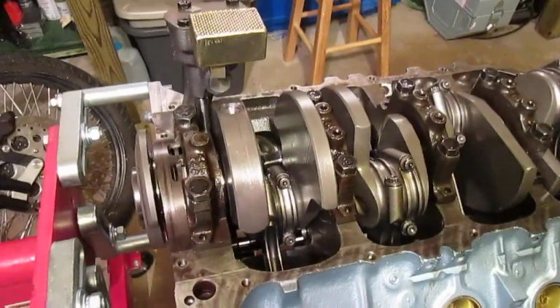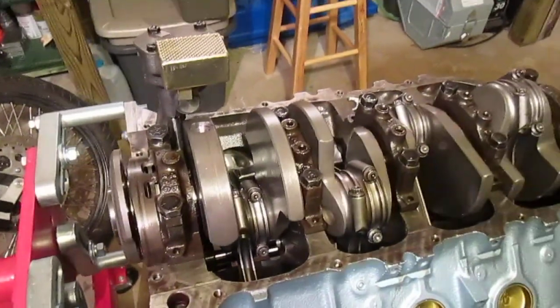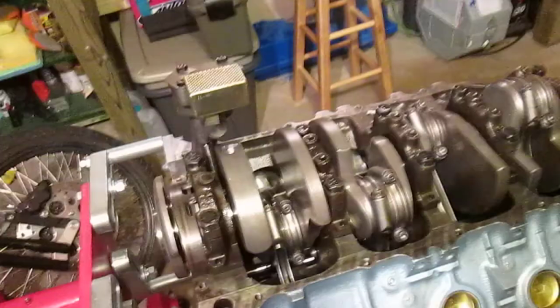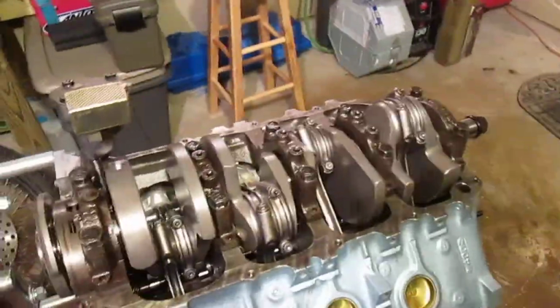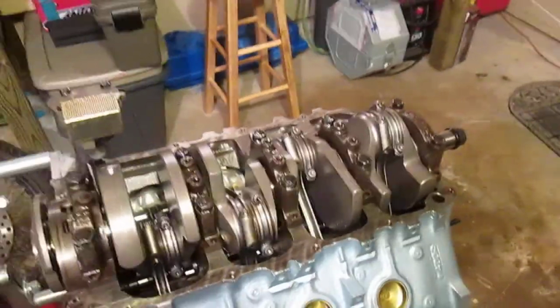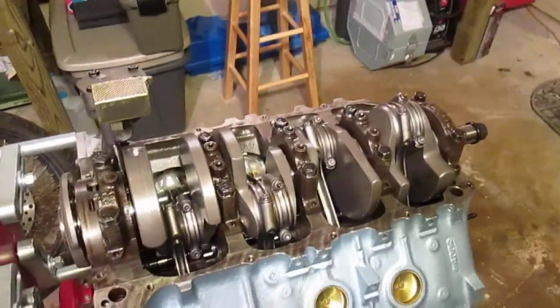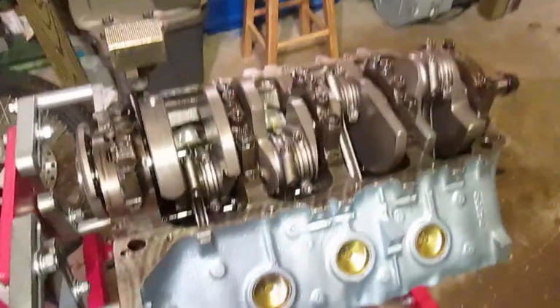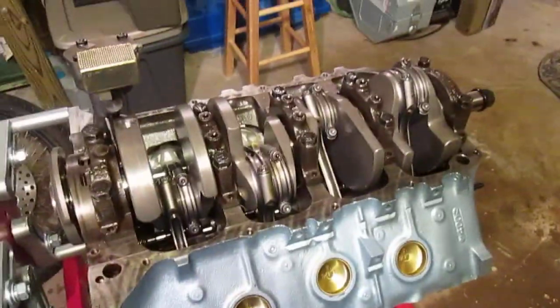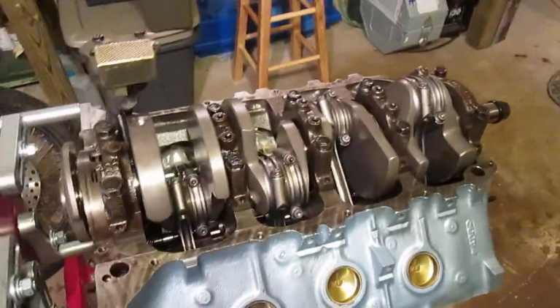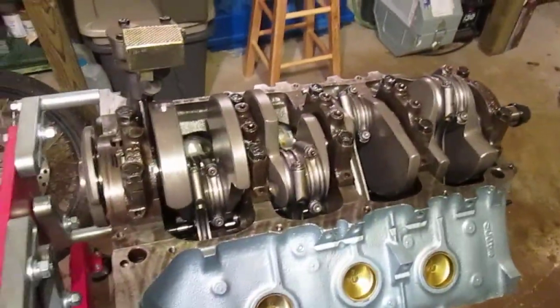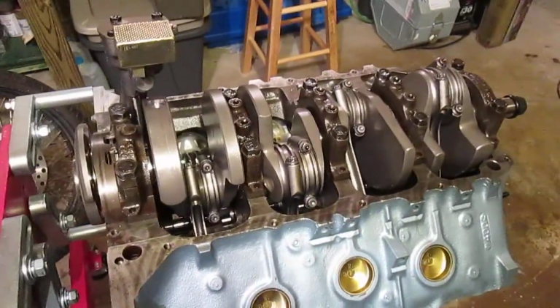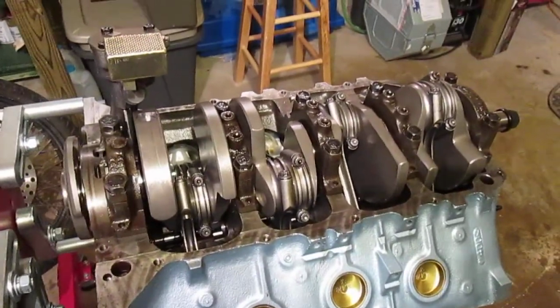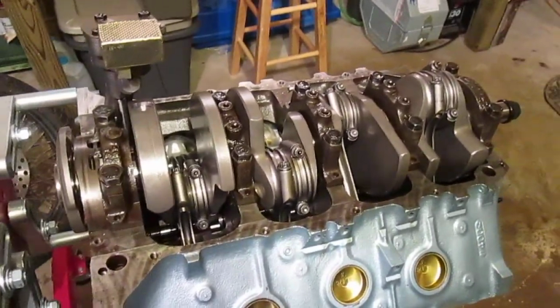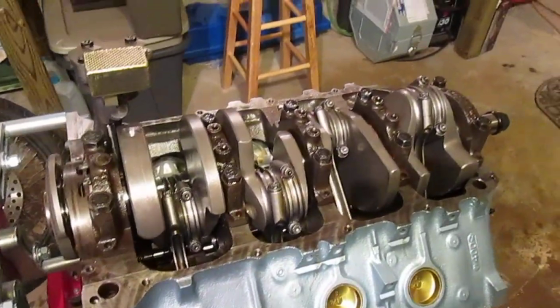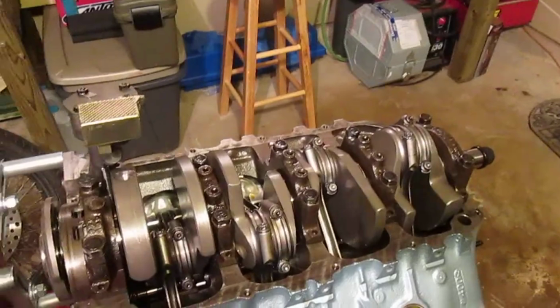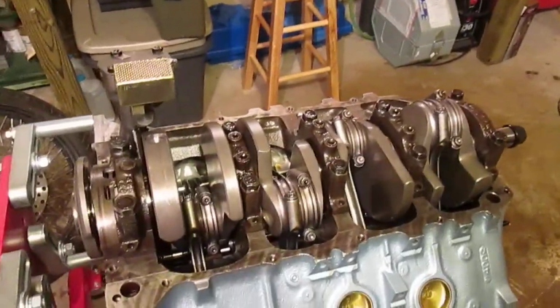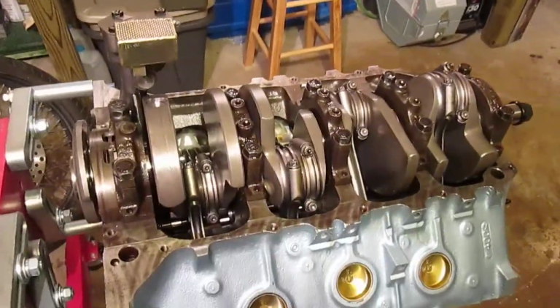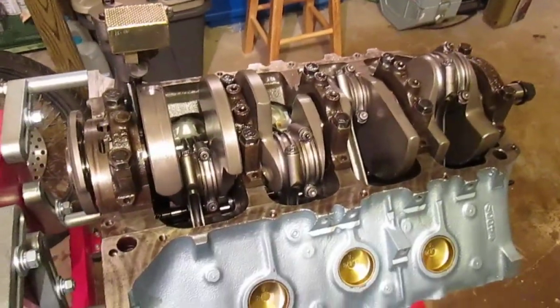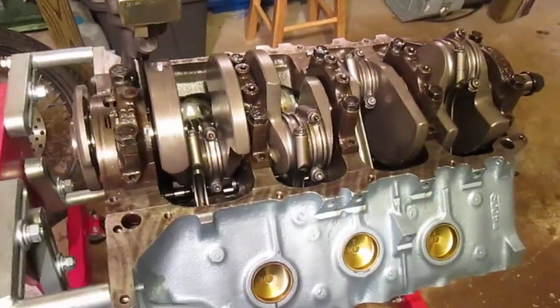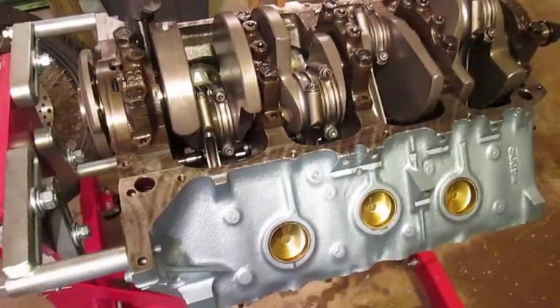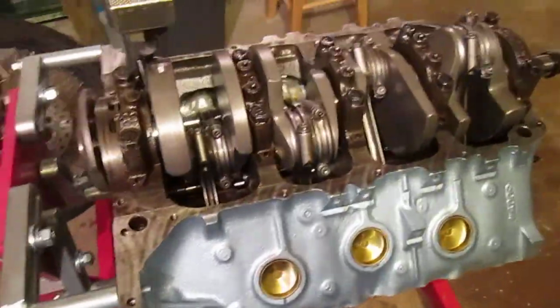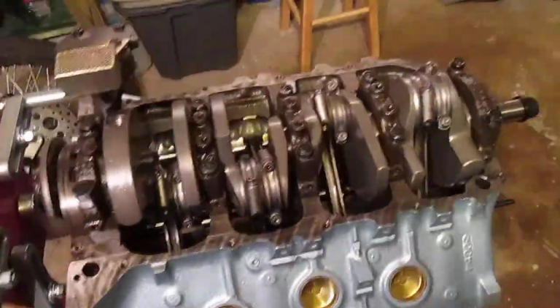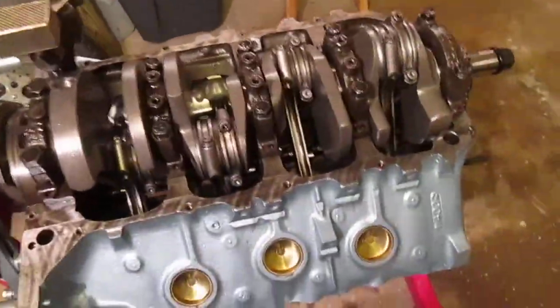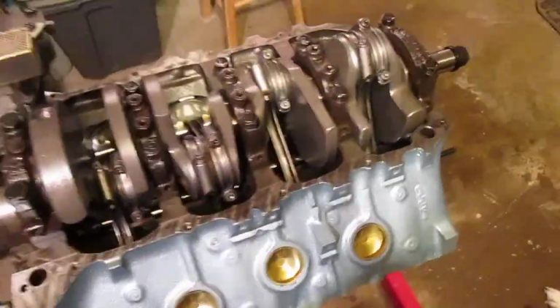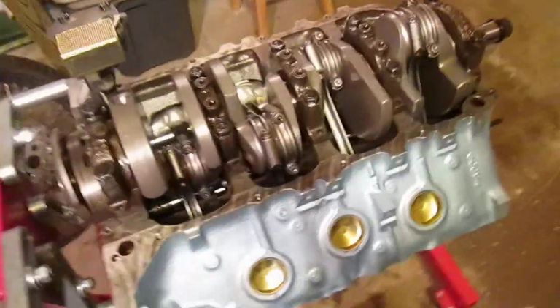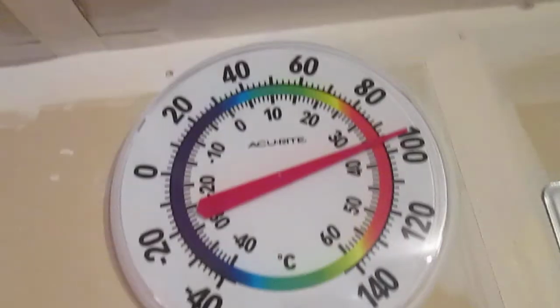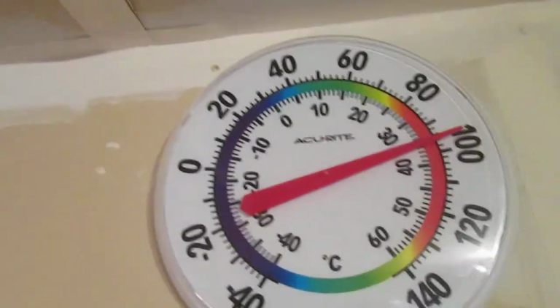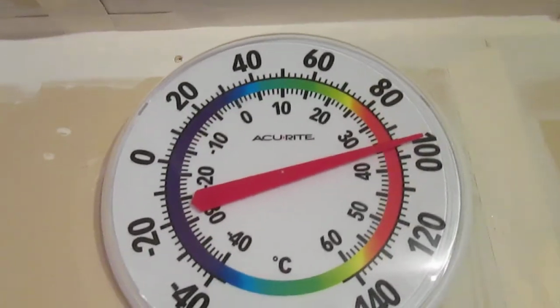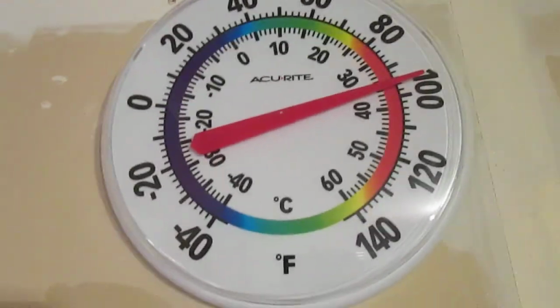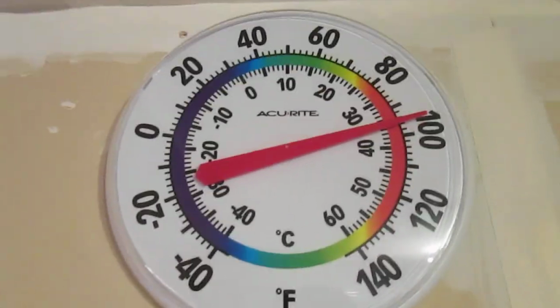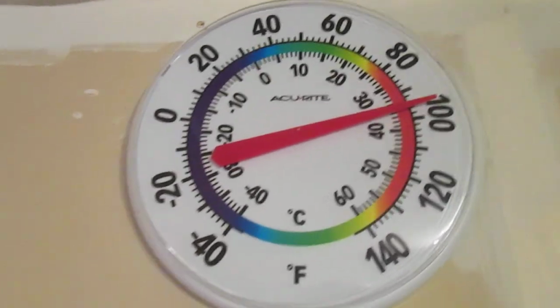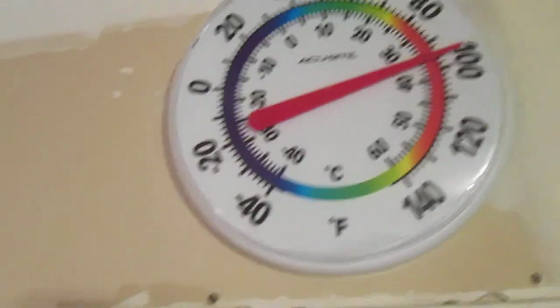So that's where it is with that. Now it's windage tray and pan, and done with the bottom end — I can put it all on and close it up. Good news: it's 100 degrees in here, which is pretty amazing.